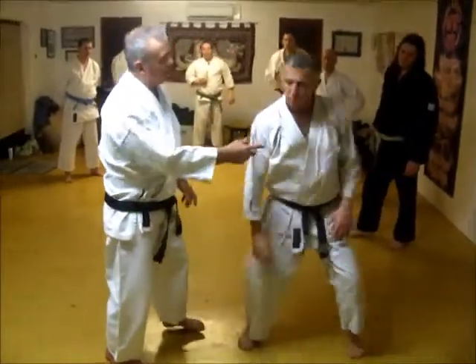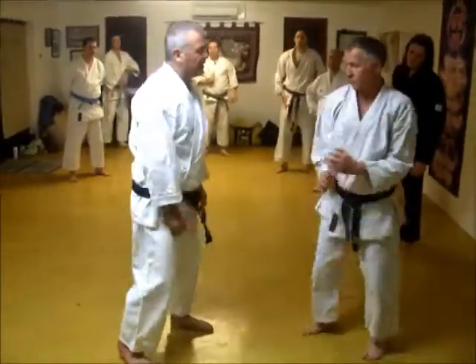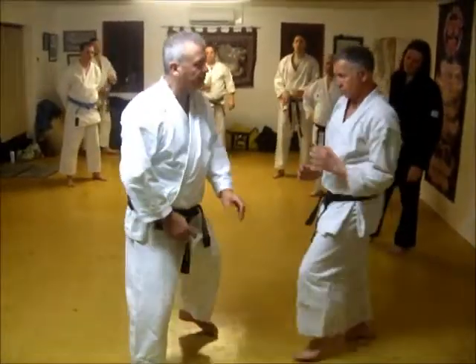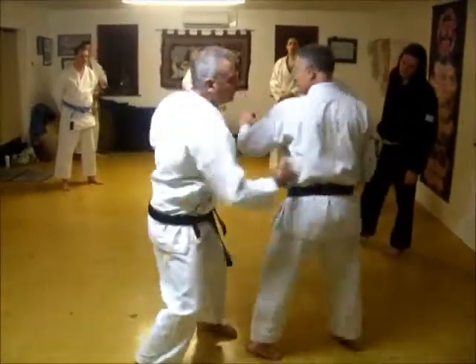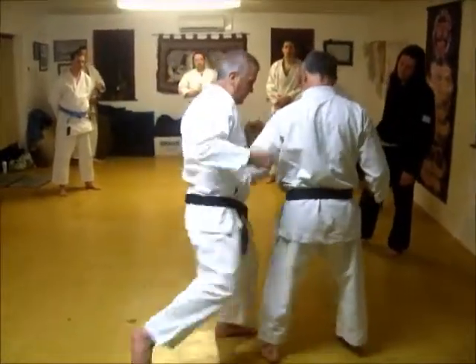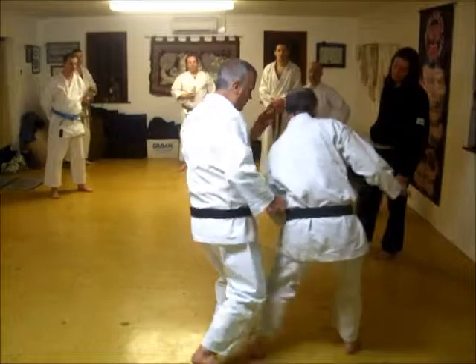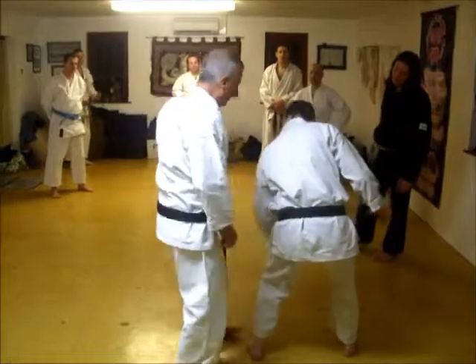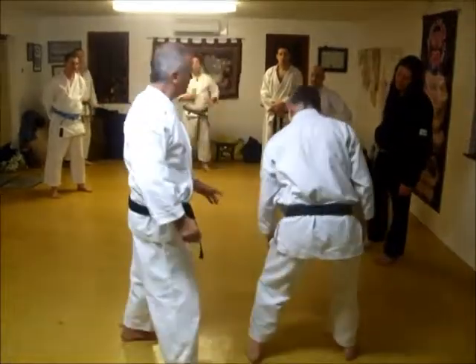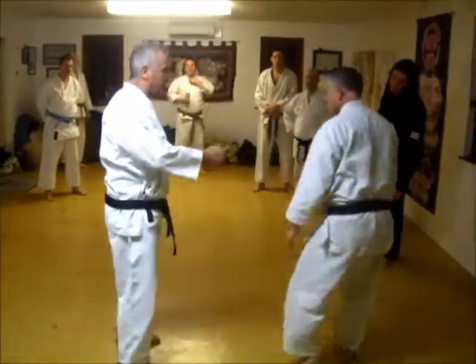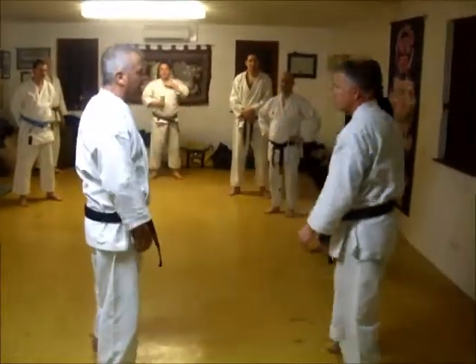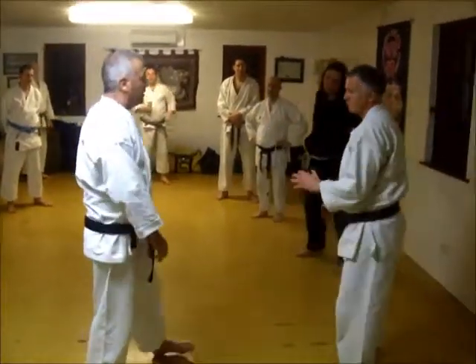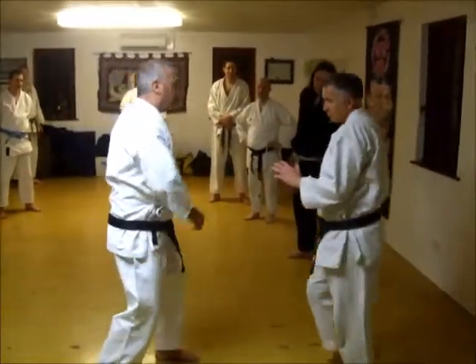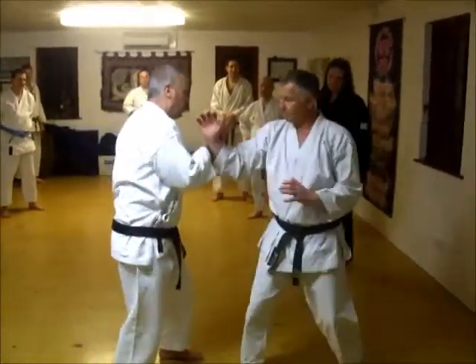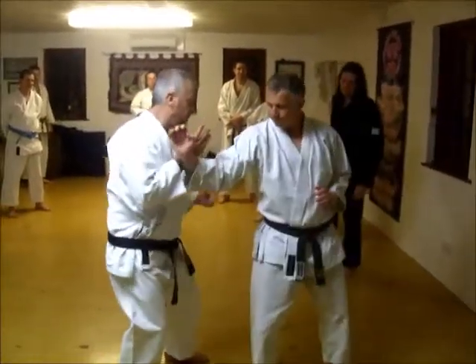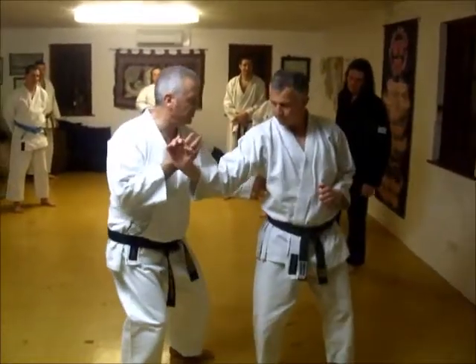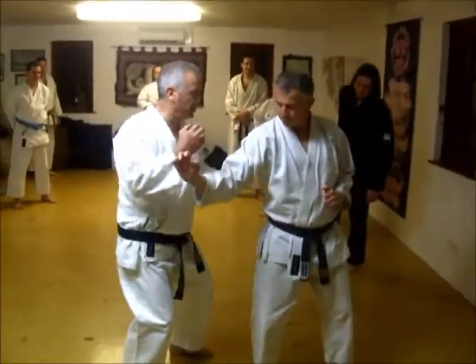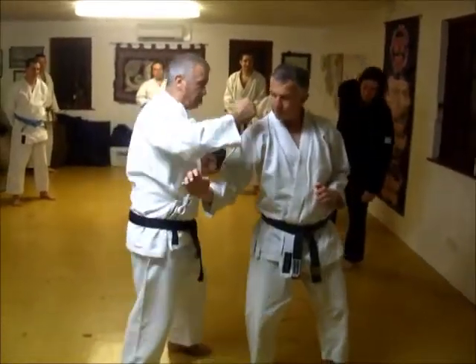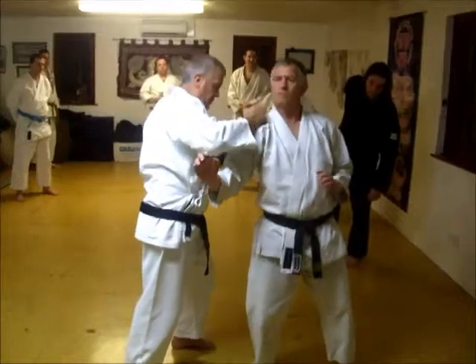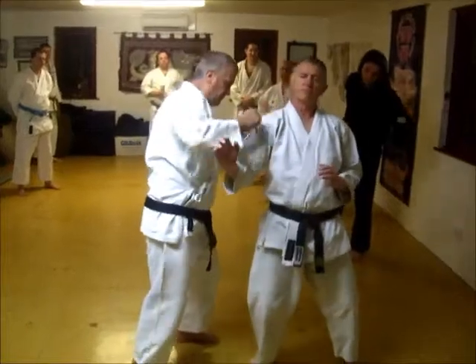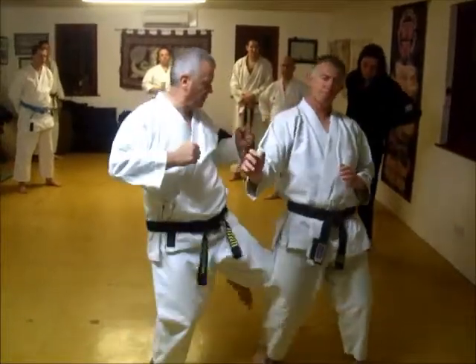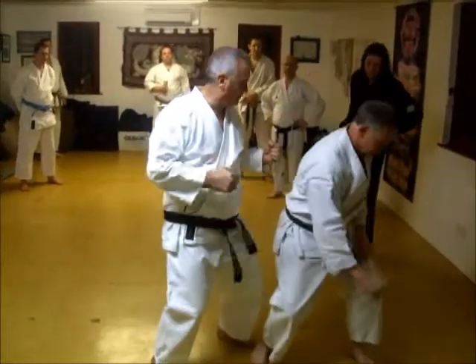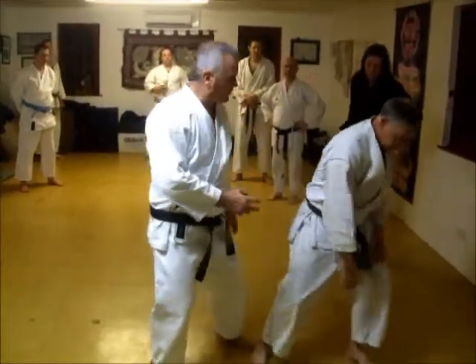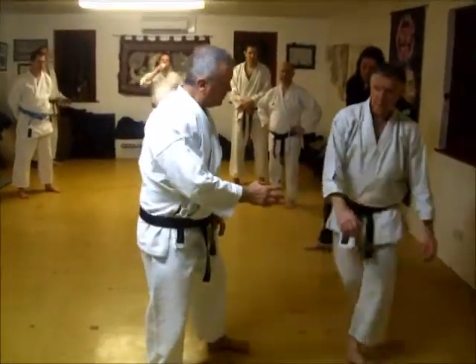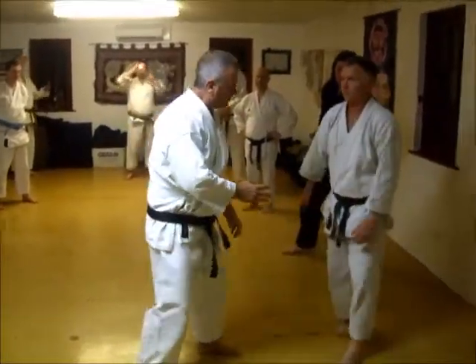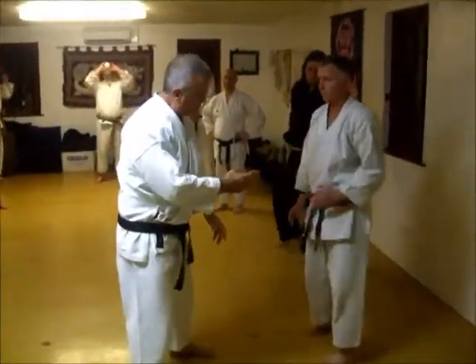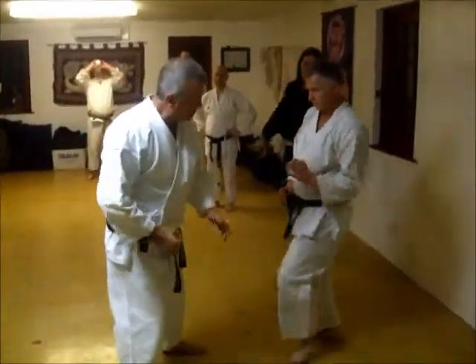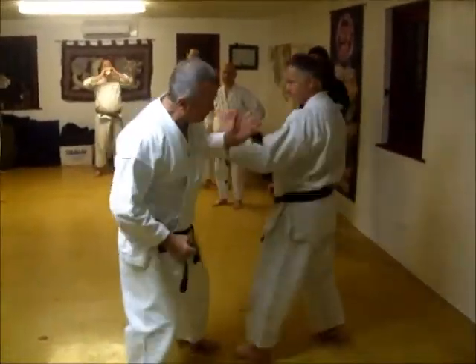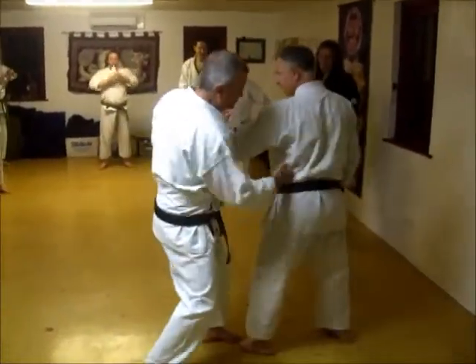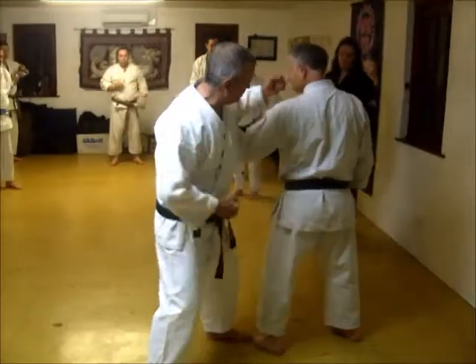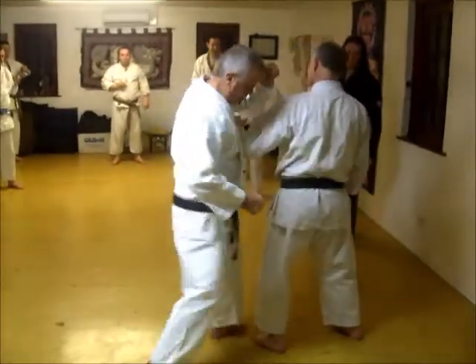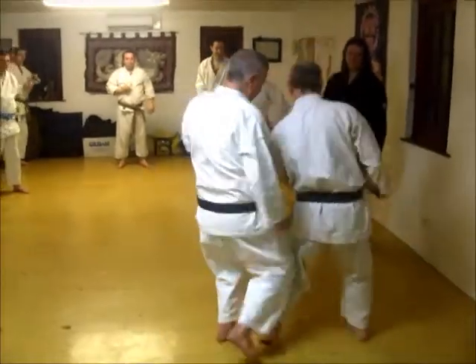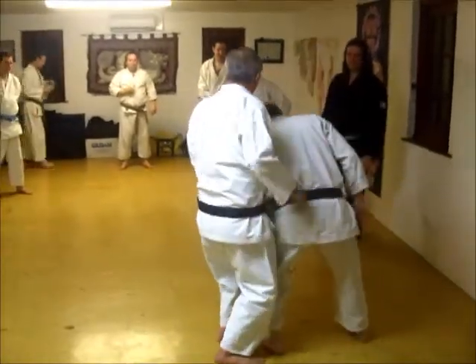One more time. One, two, three, four. One, two, three. That's it.